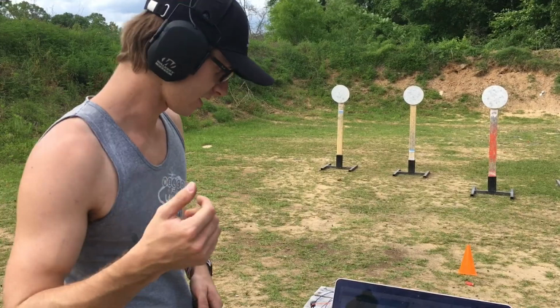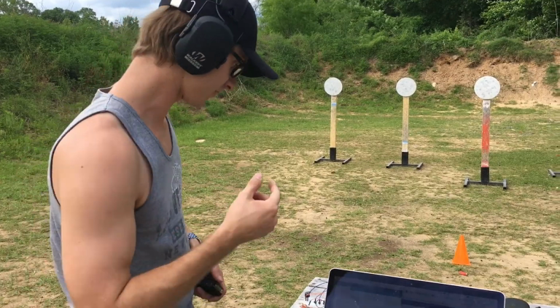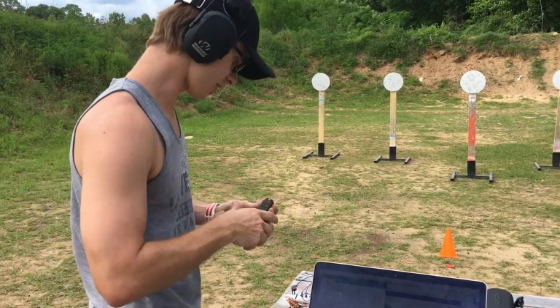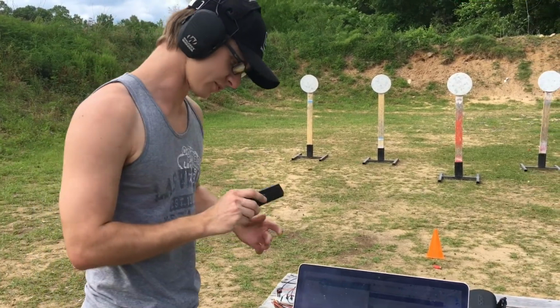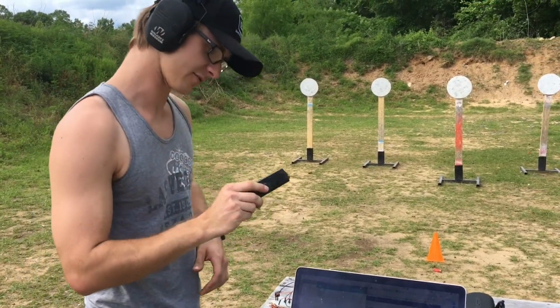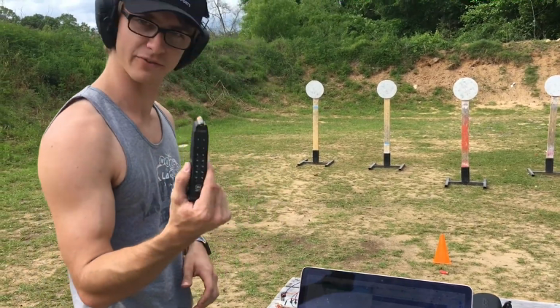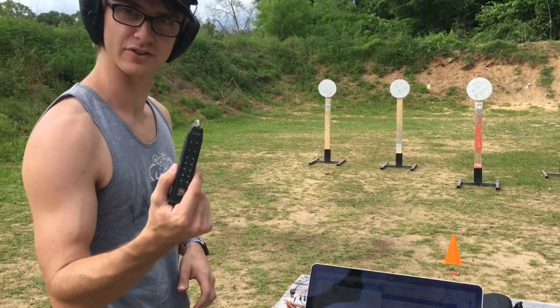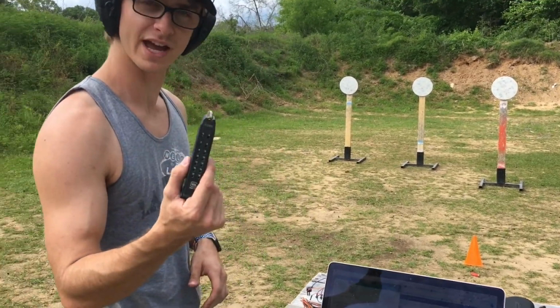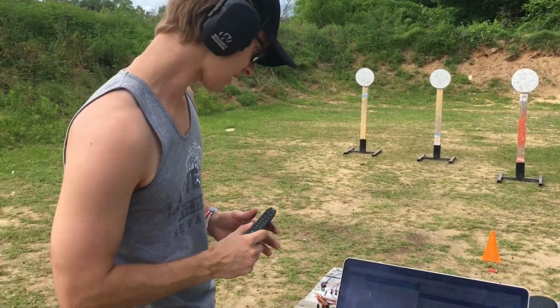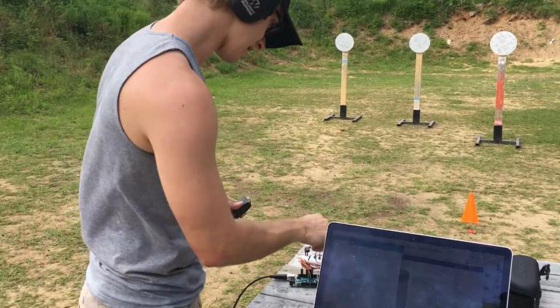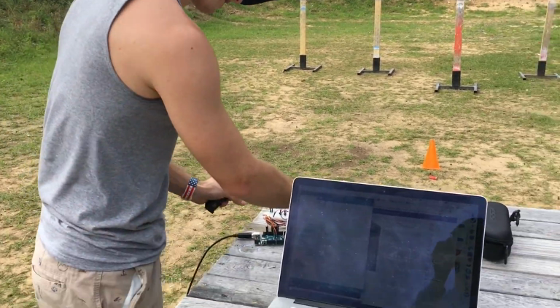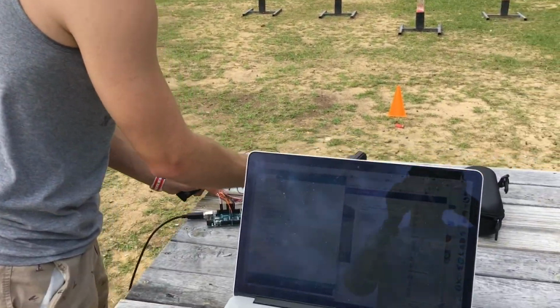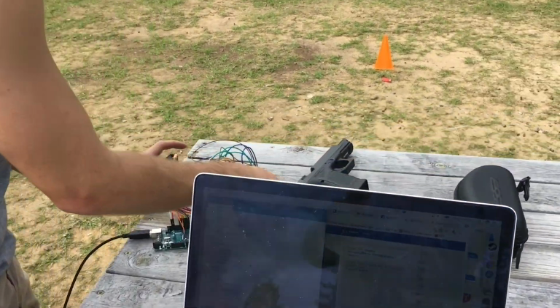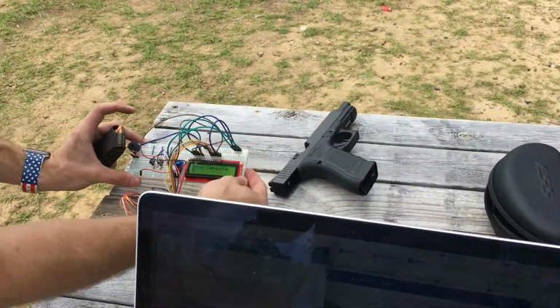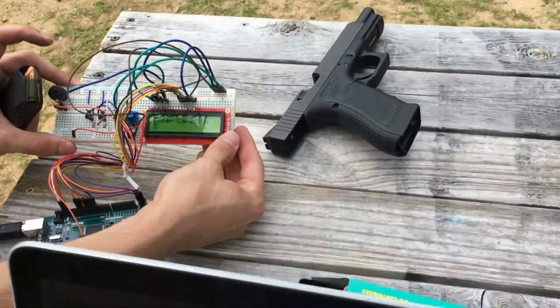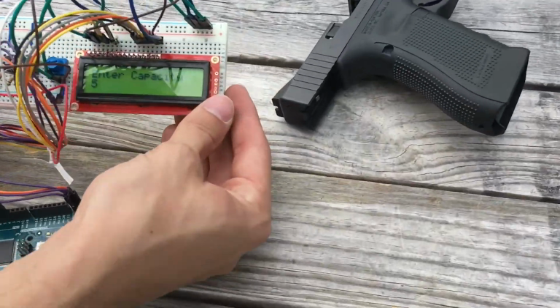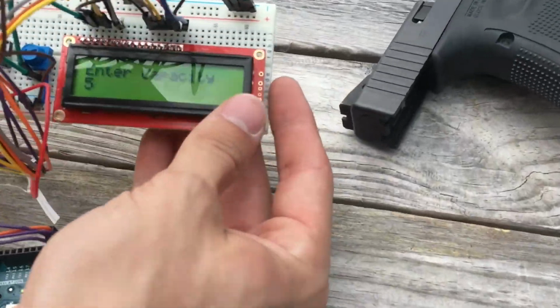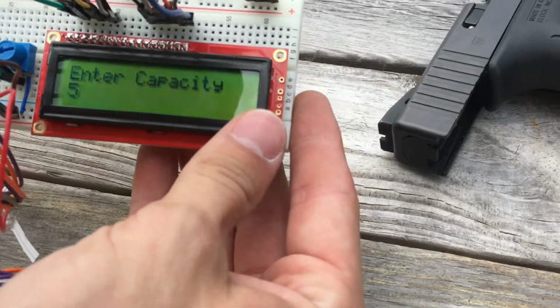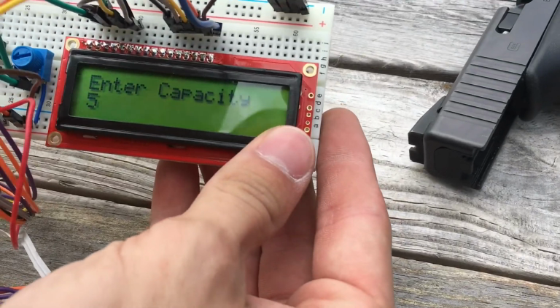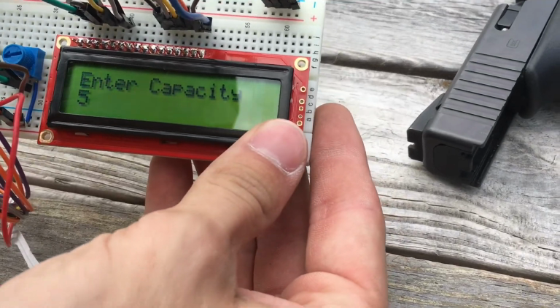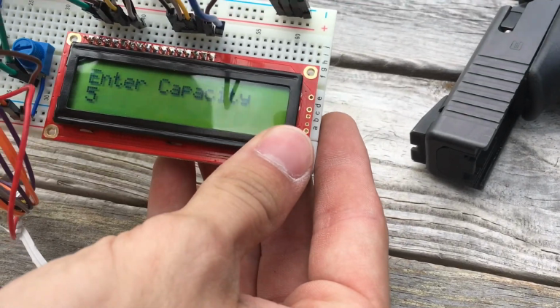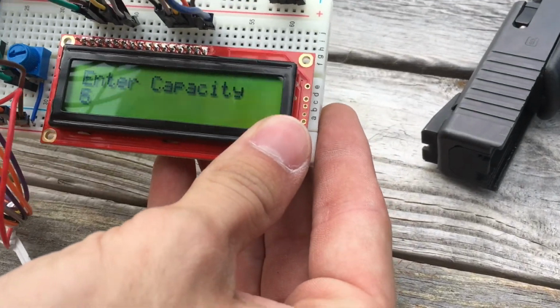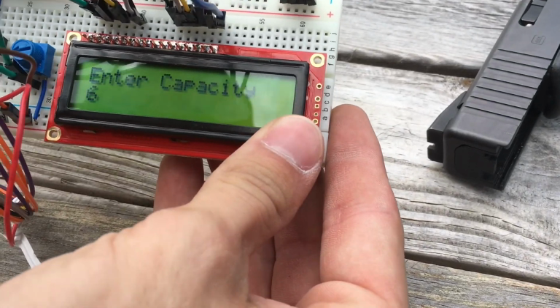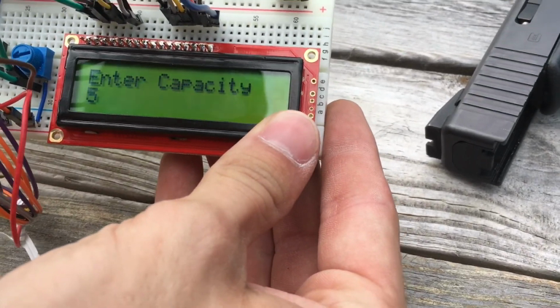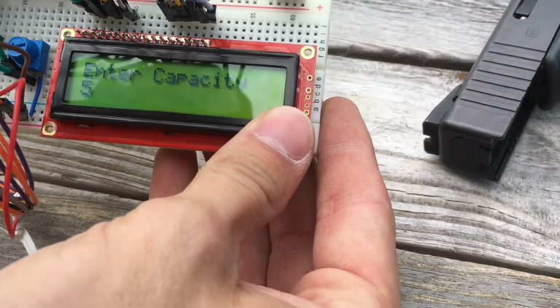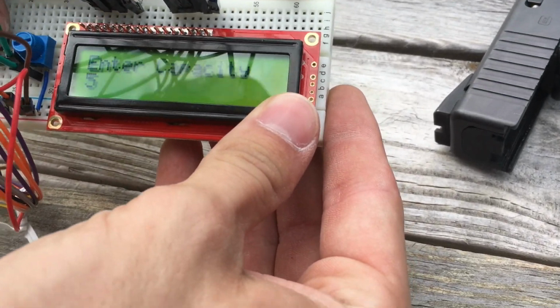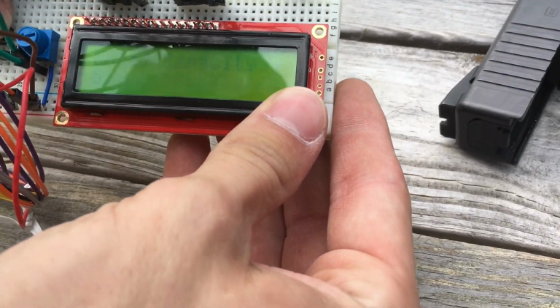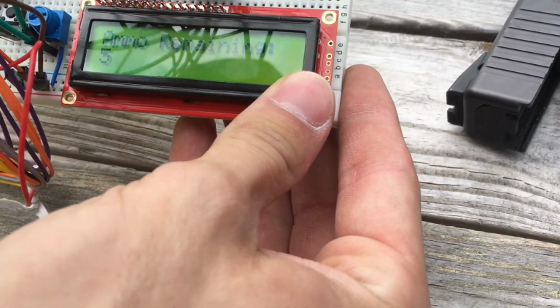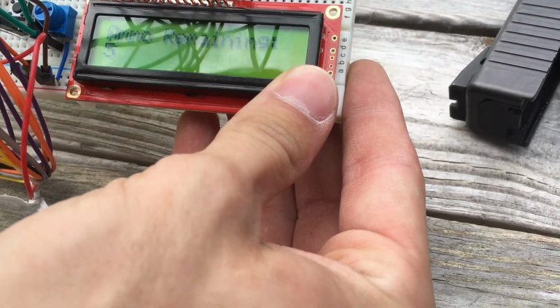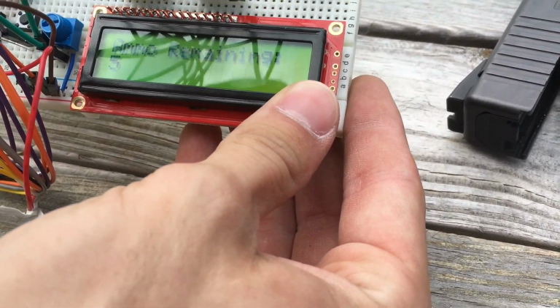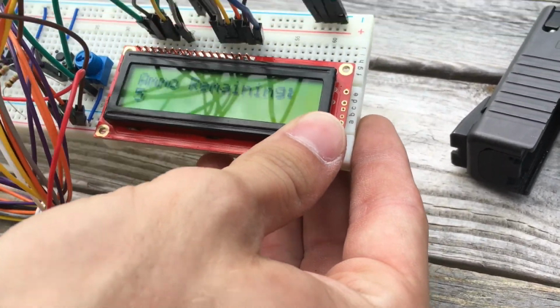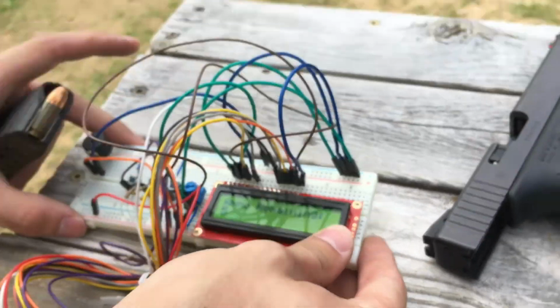Alright, so I put five rounds in the magazine and I have the shot capacity set to five, so I've entered the capacity. Now I'm going to go to ammo remaining.